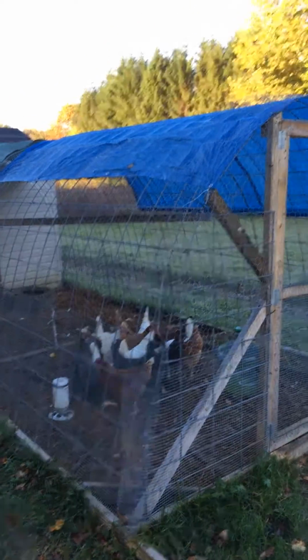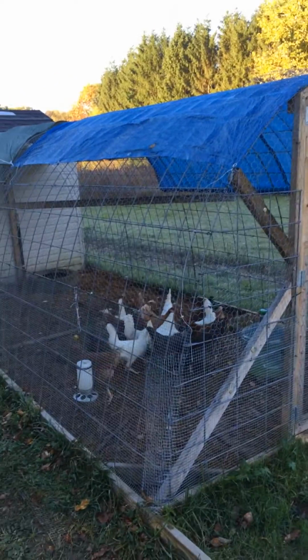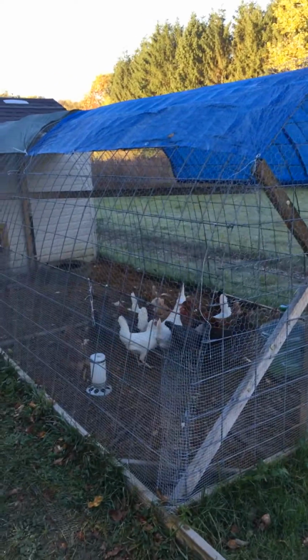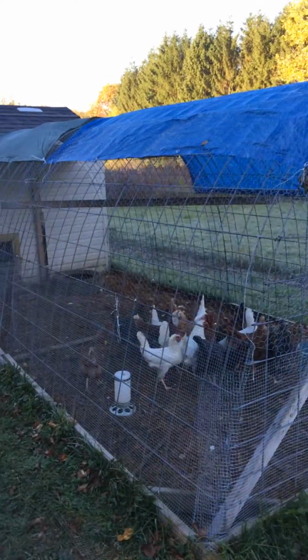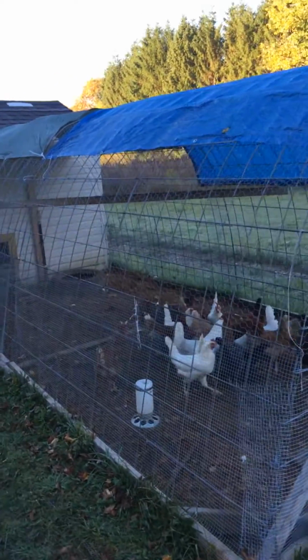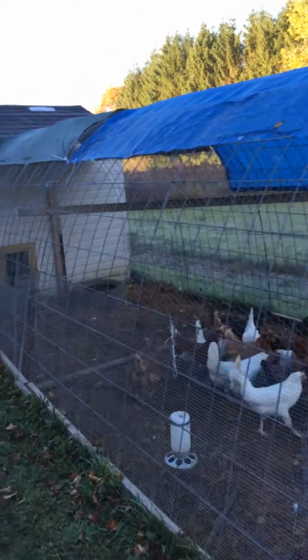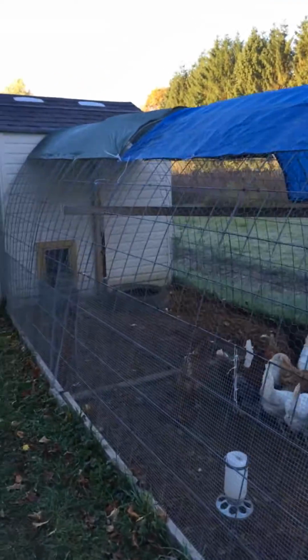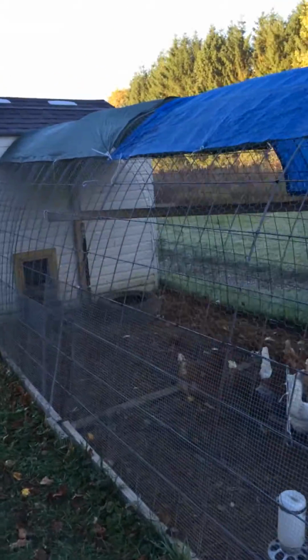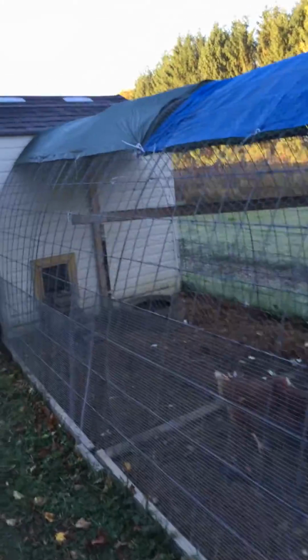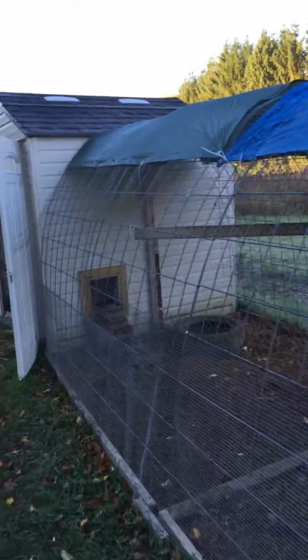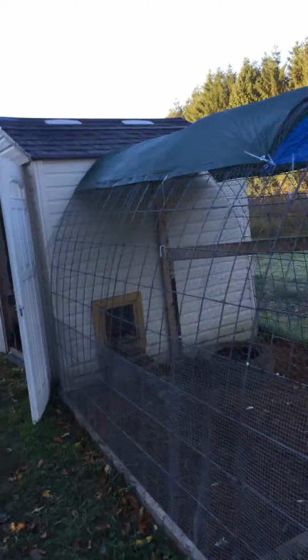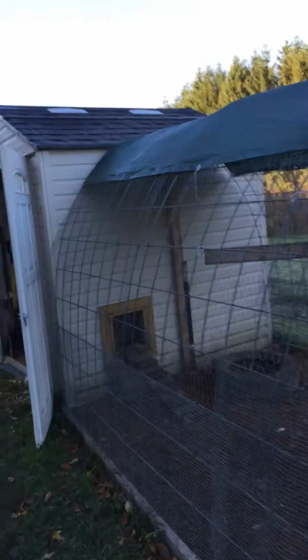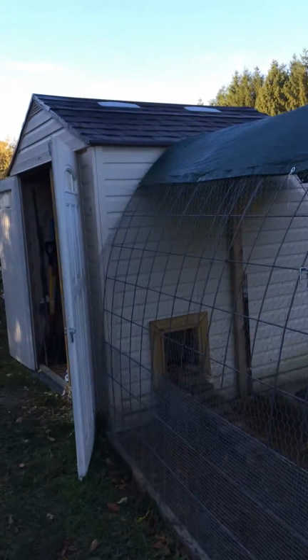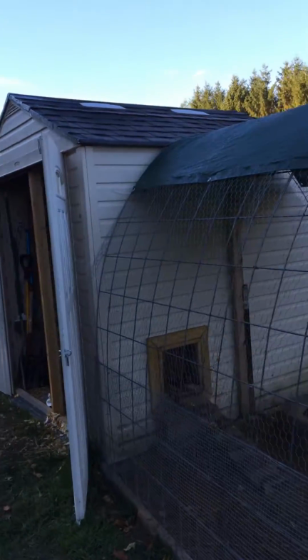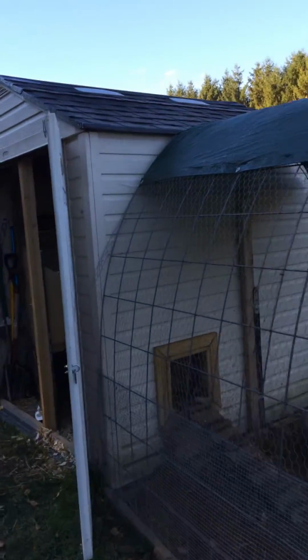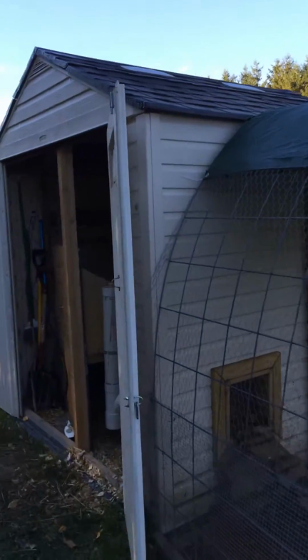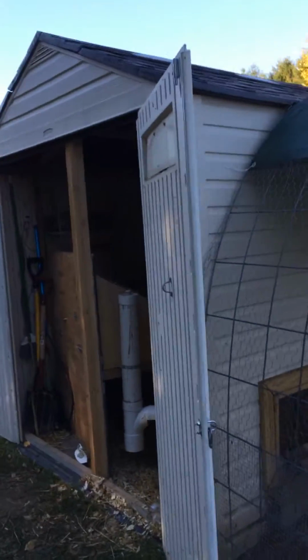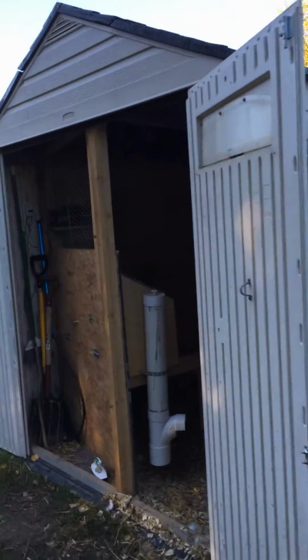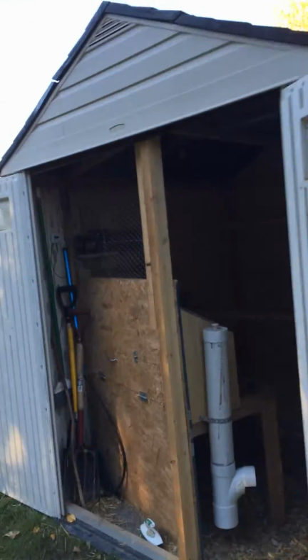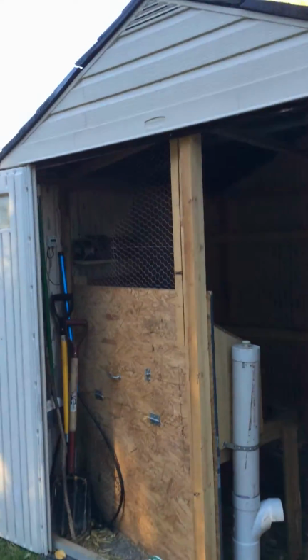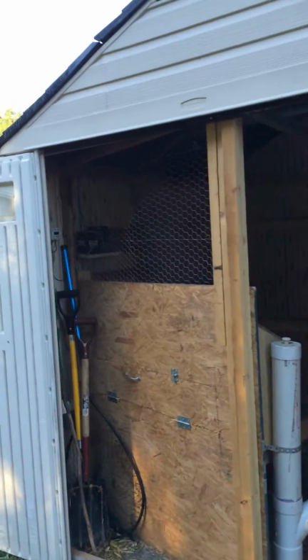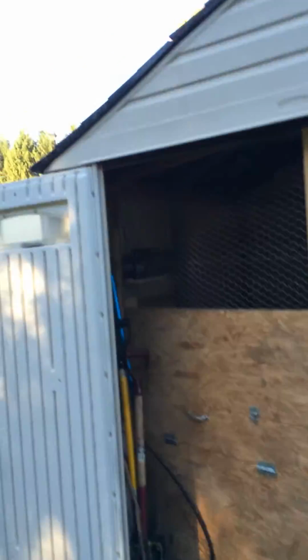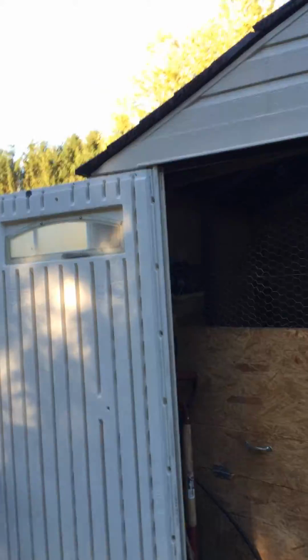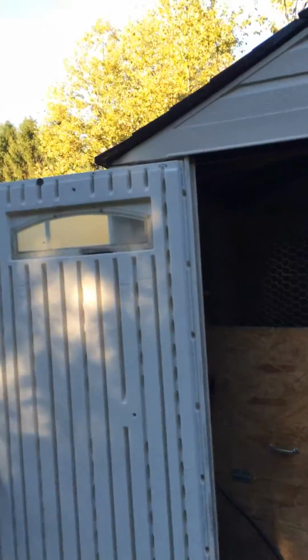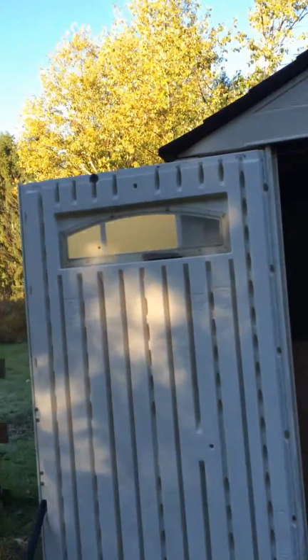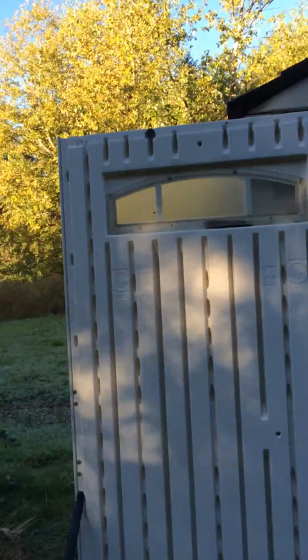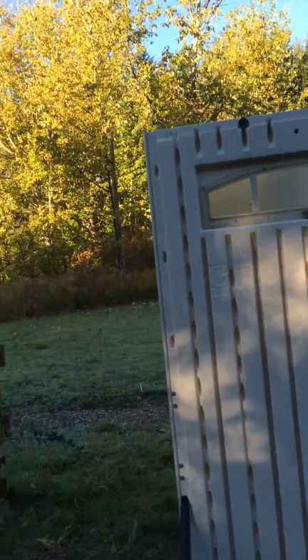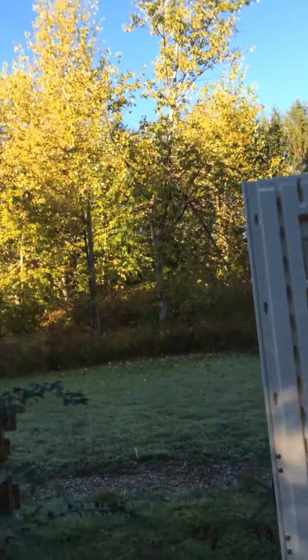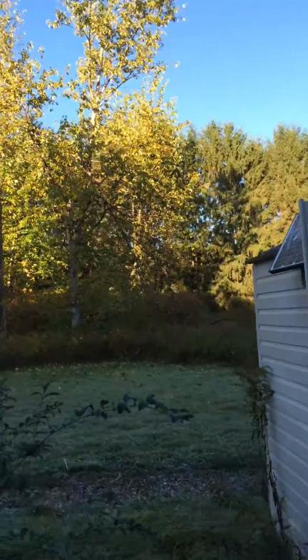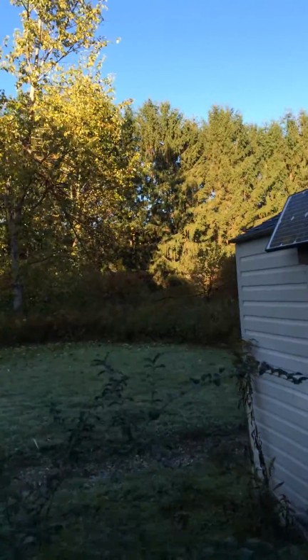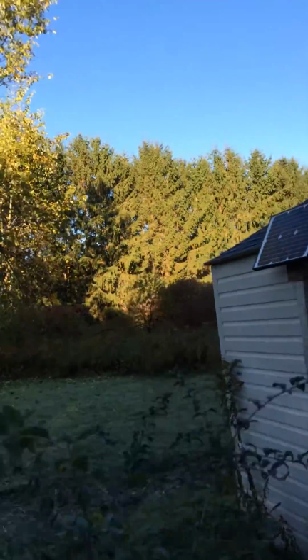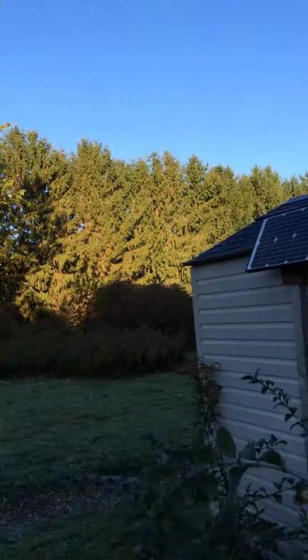This morning I'm going to show you my solar powered chicken coop. Right now all I have going is lights, and I plan on putting an automatic chicken door too, but I still have to build that.